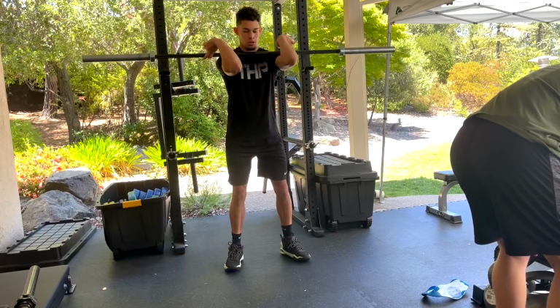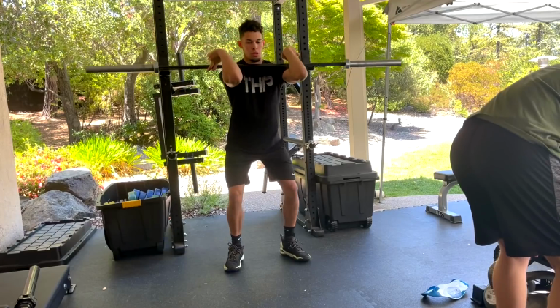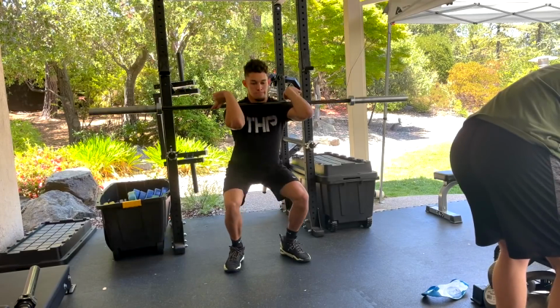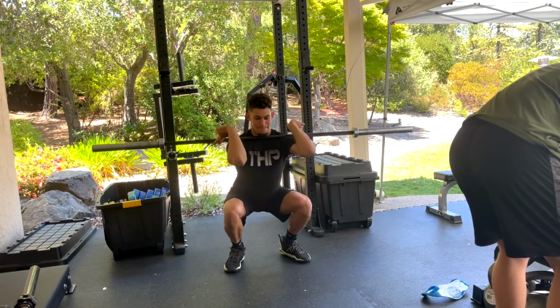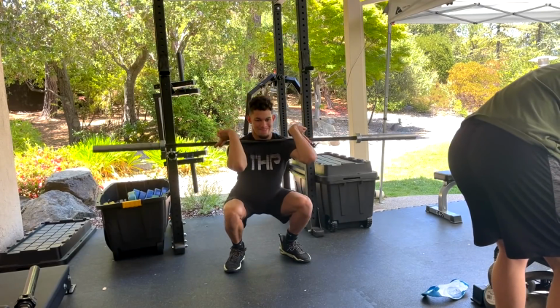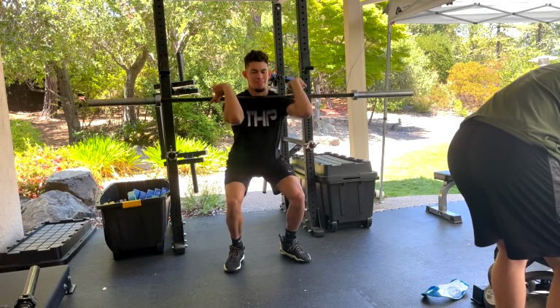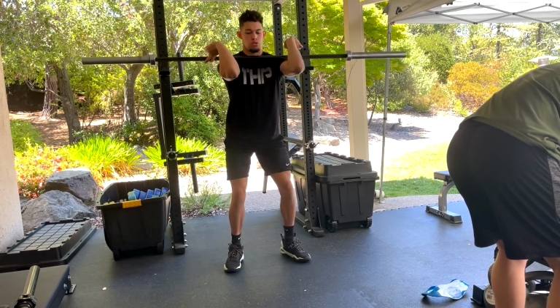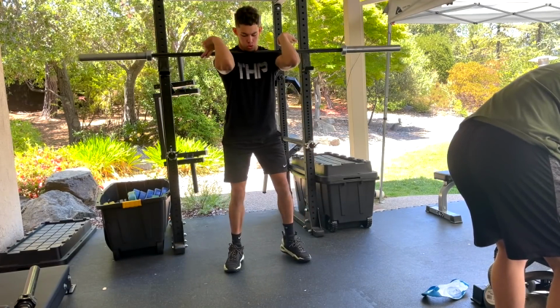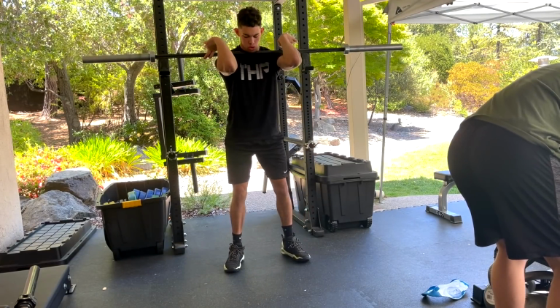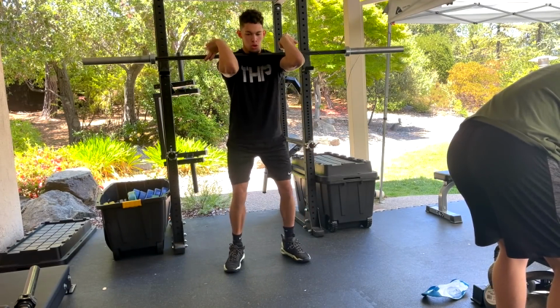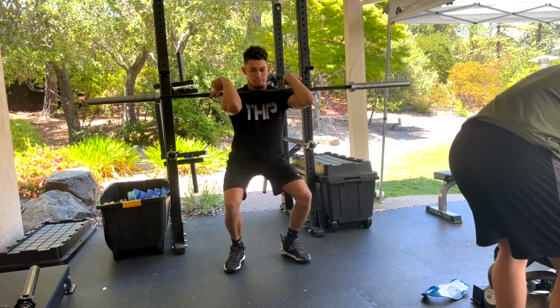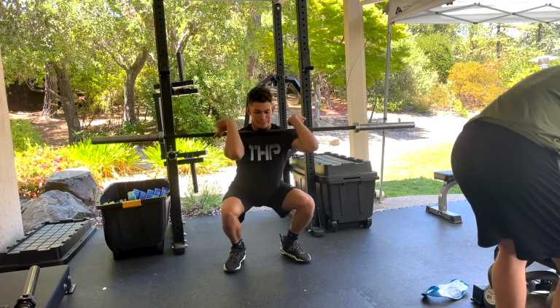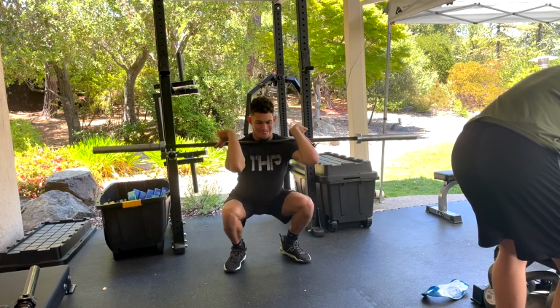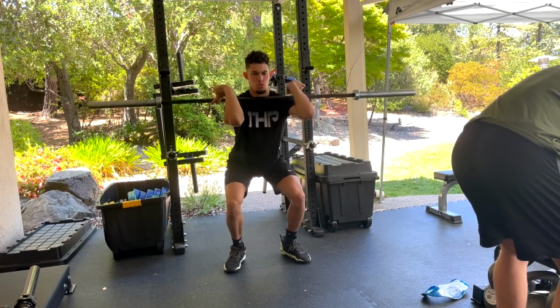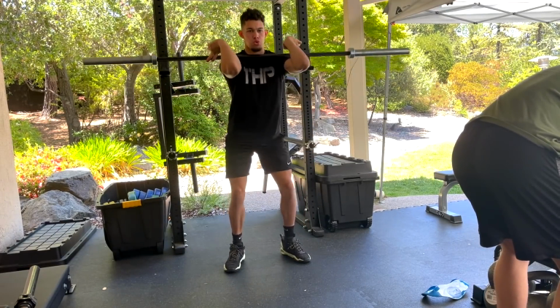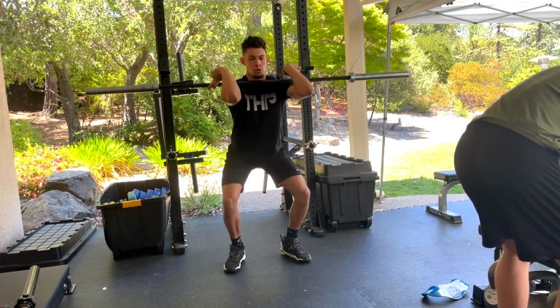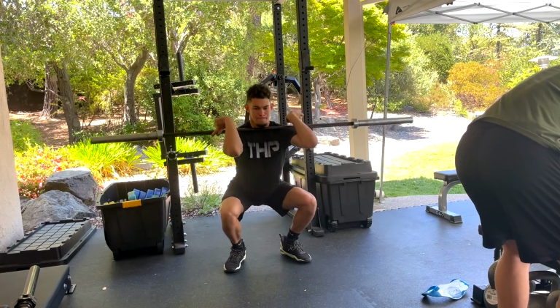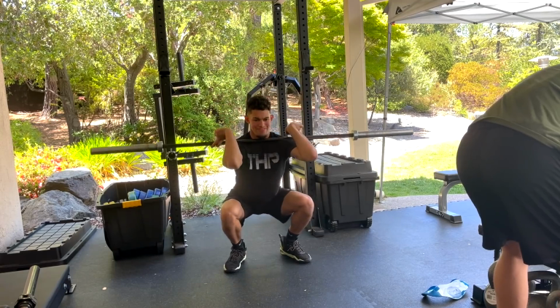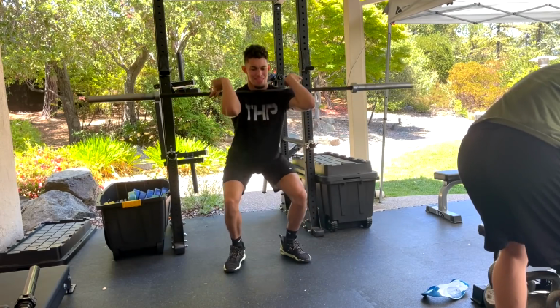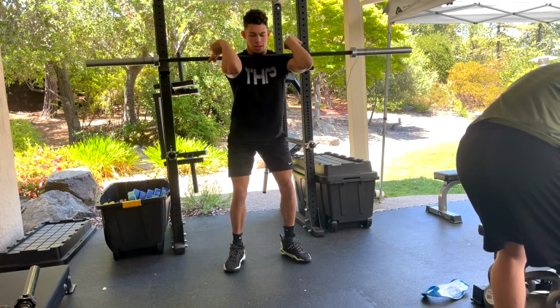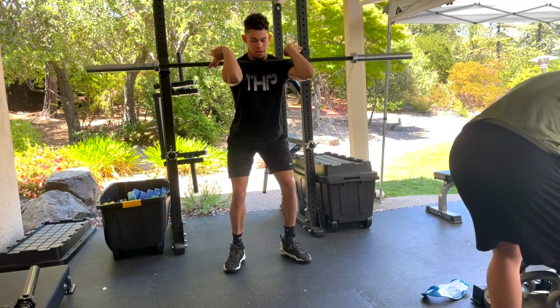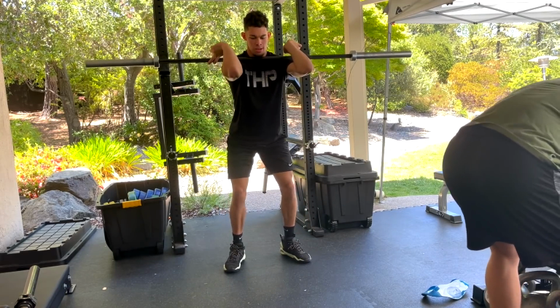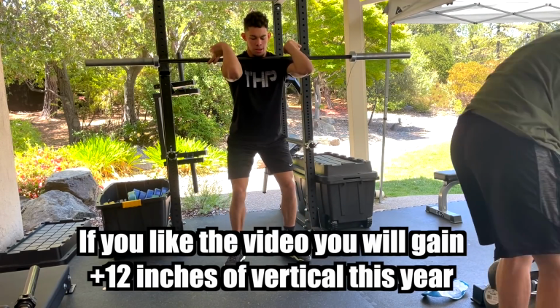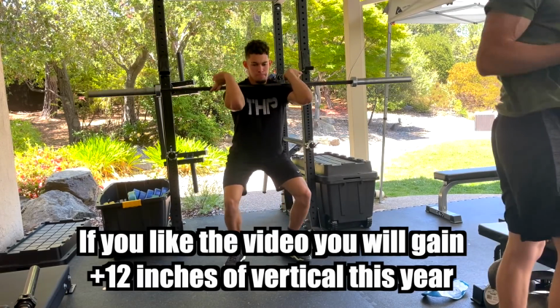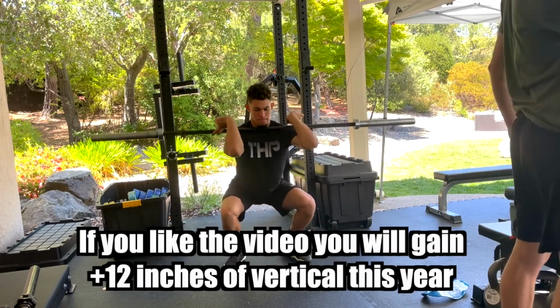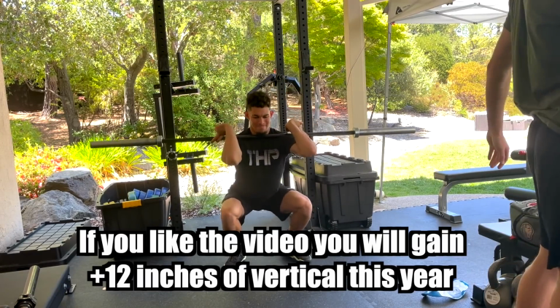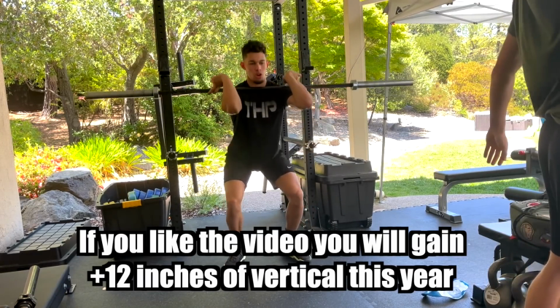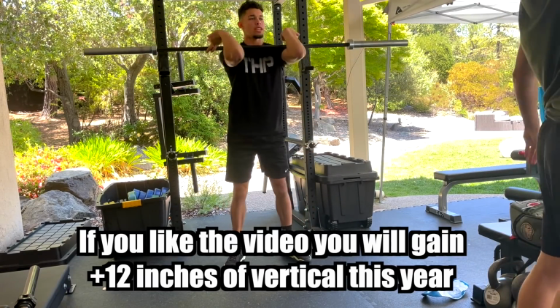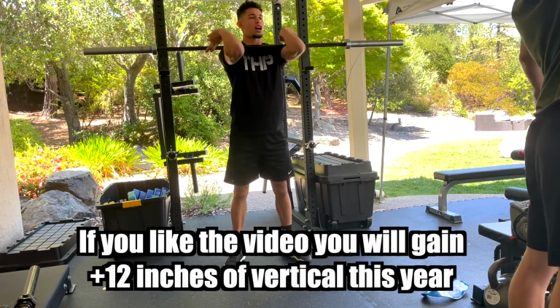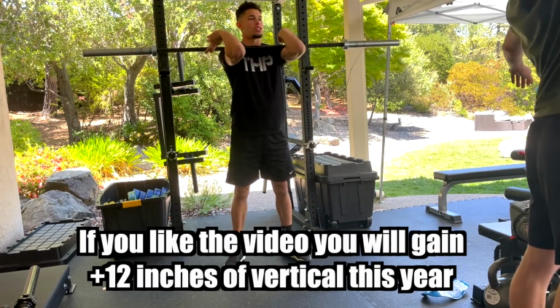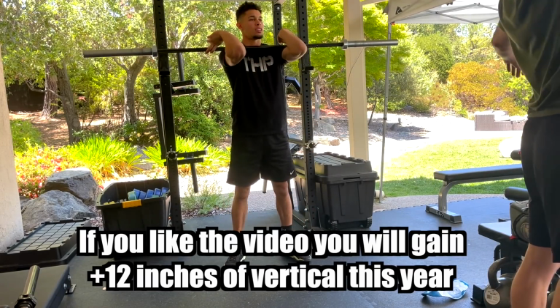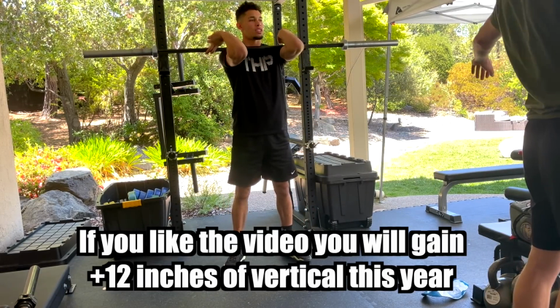Yo, what is up YouTube? Welcome to another video. Today is going to be something a little different that I haven't done in a while. I'm going to be doing a voiceover of my entire jump training workout.